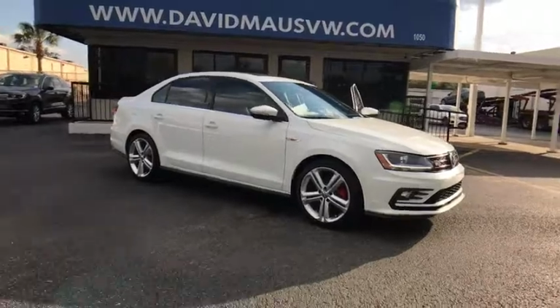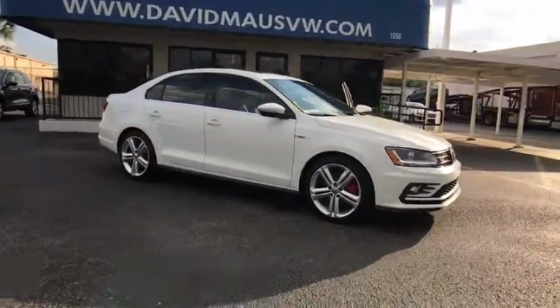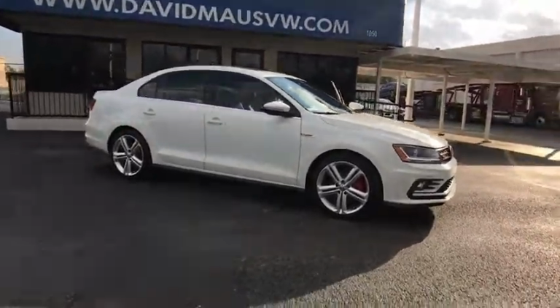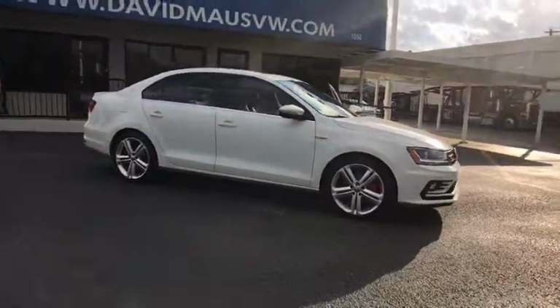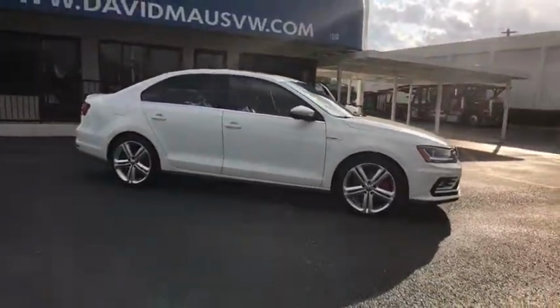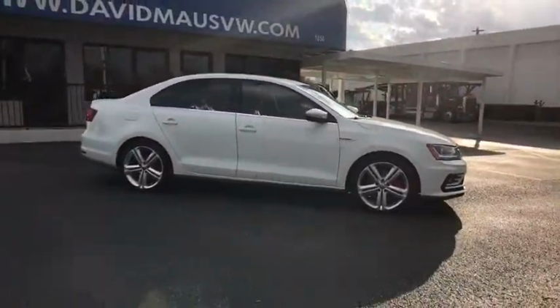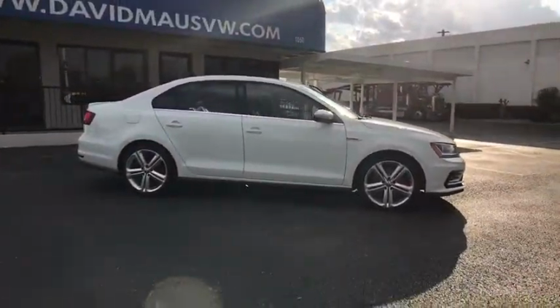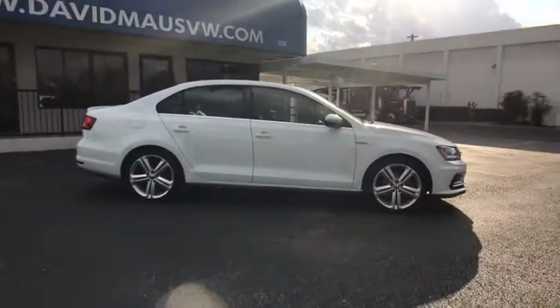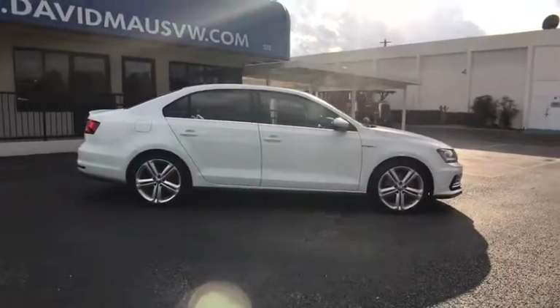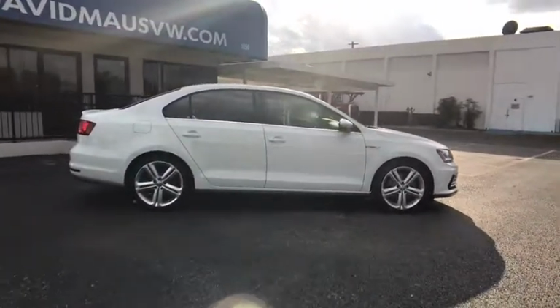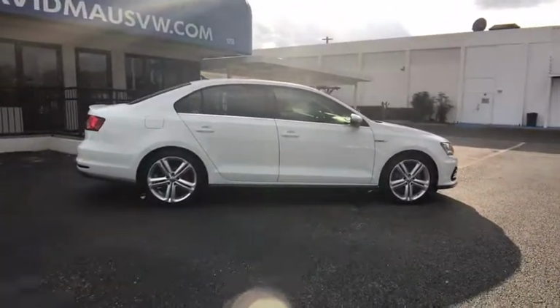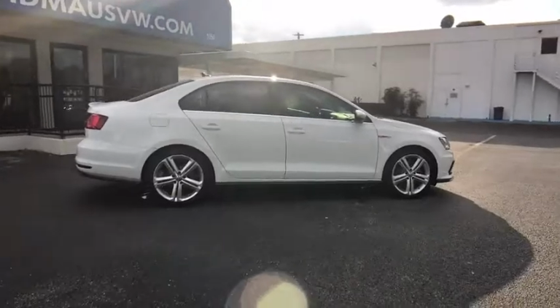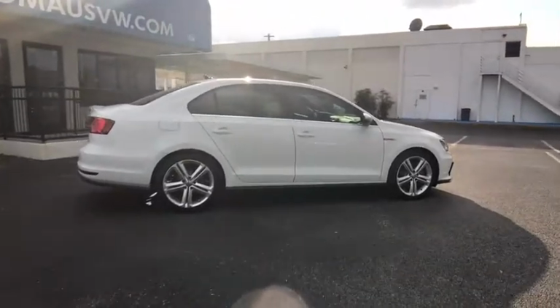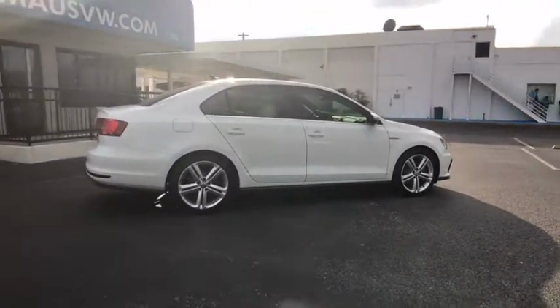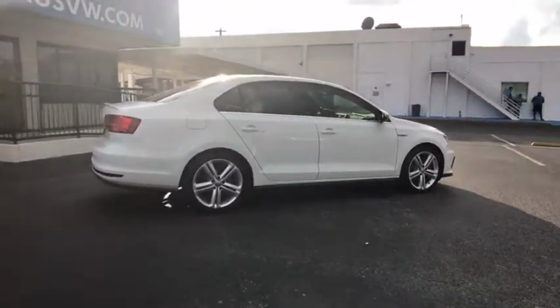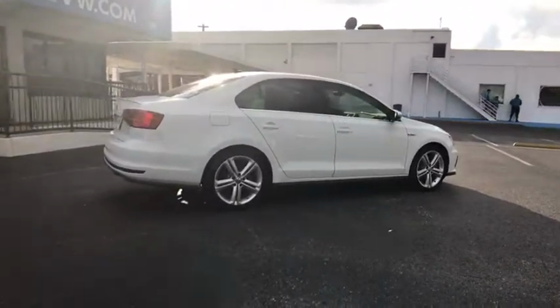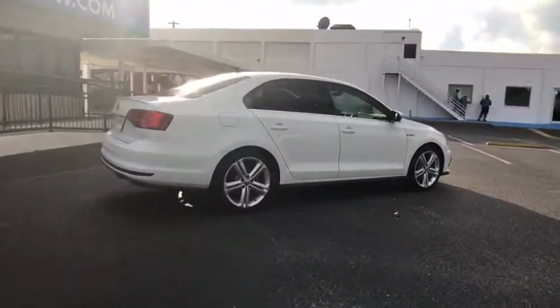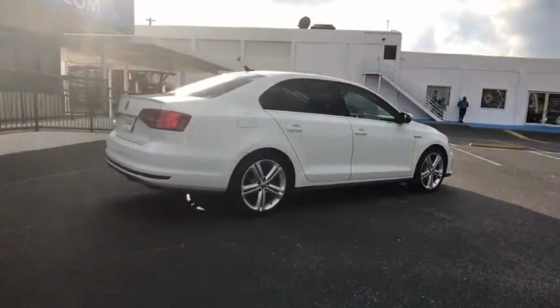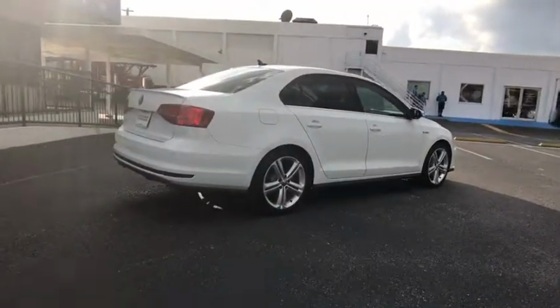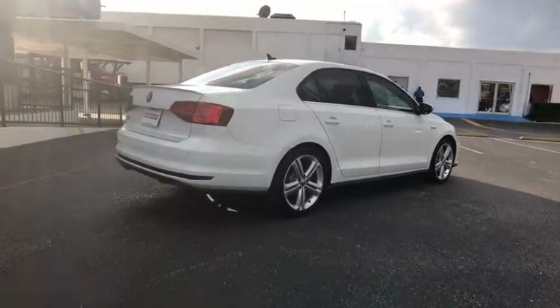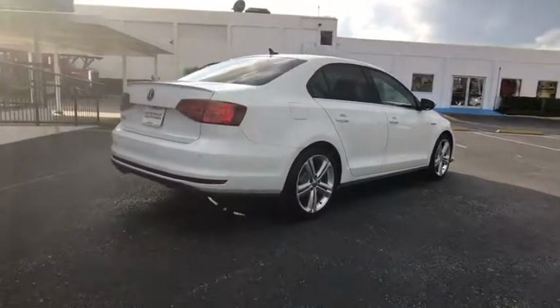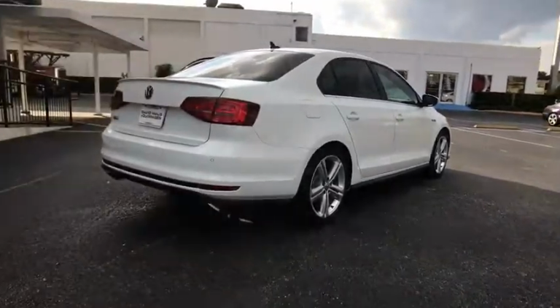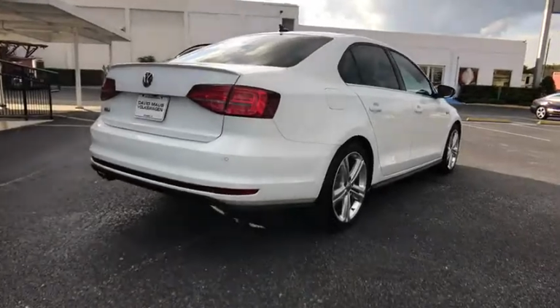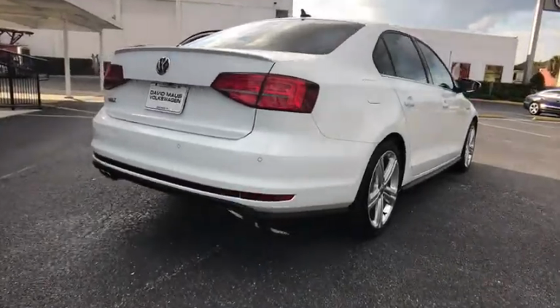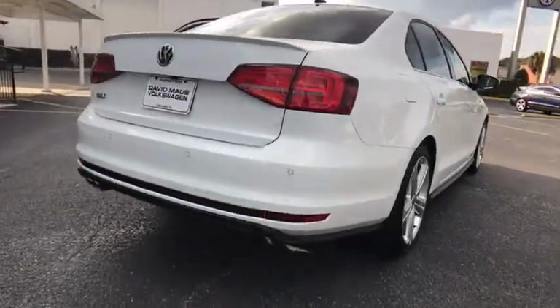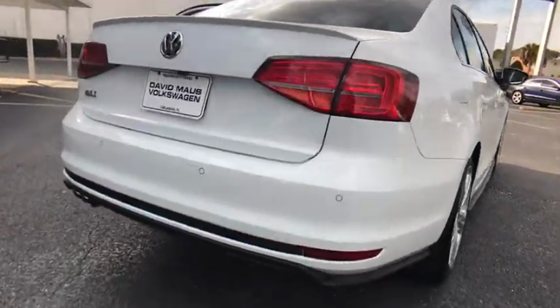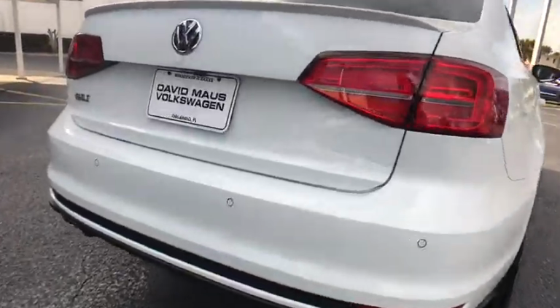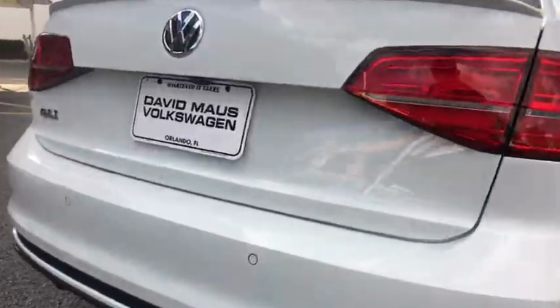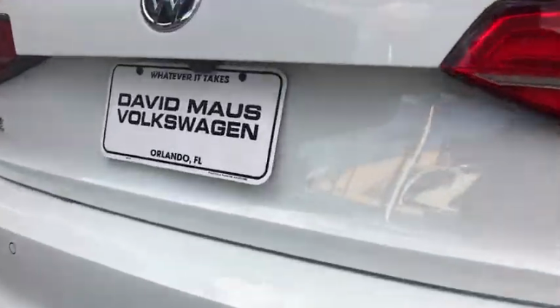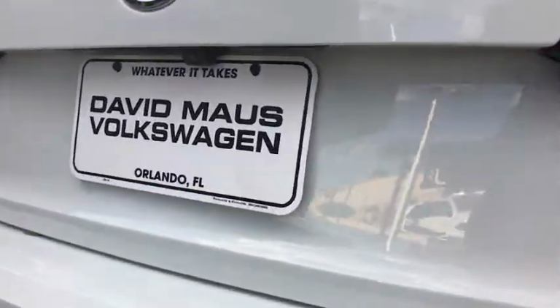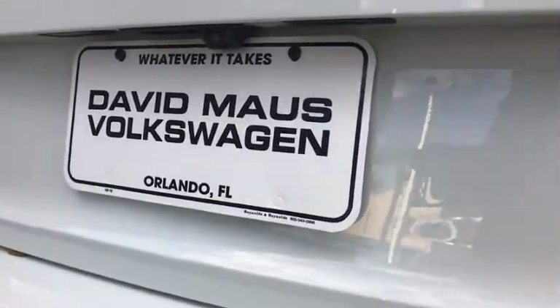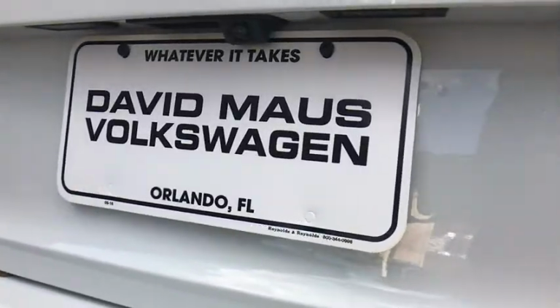Here are some of this vehicle's great options: stability control, traction control, keyless entry, navigation system, anti-lock braking system, steering wheel audio controls, backup camera.